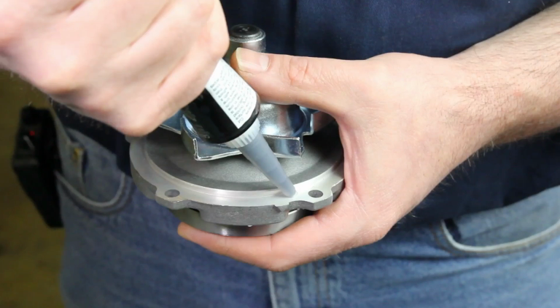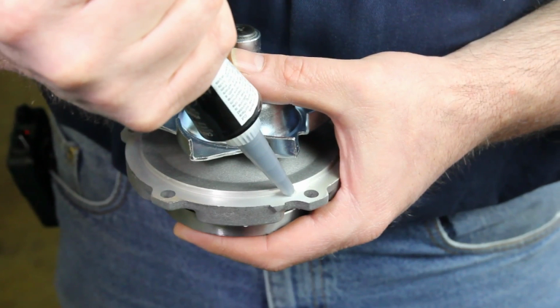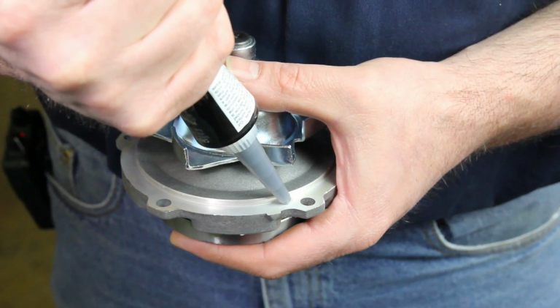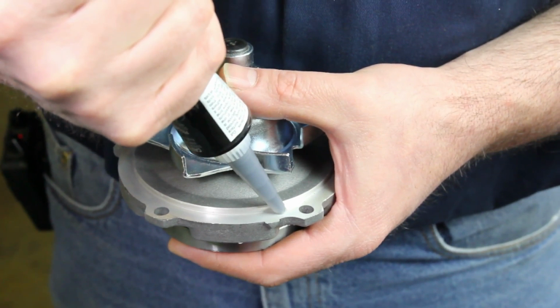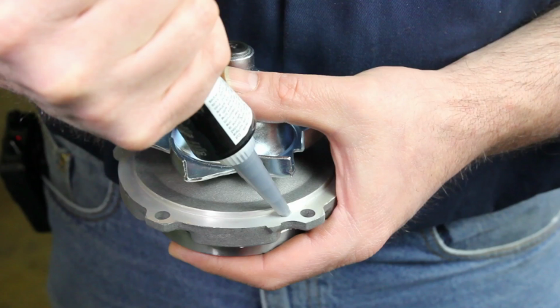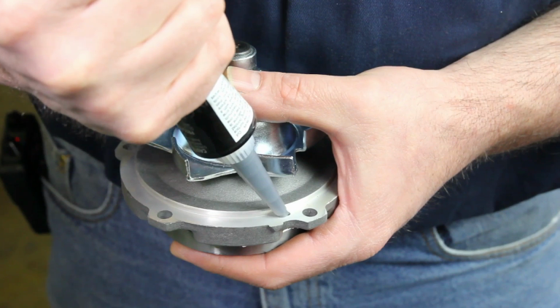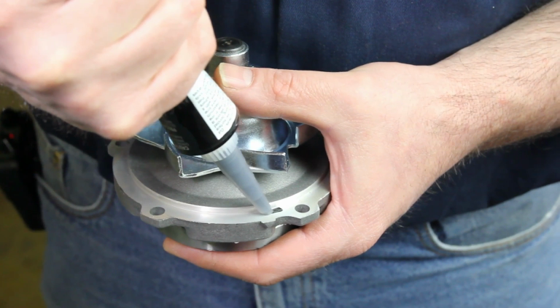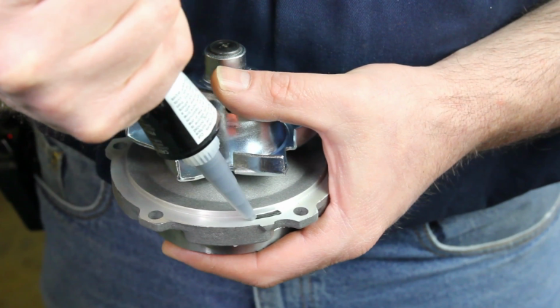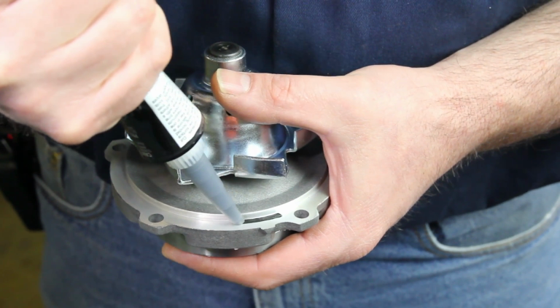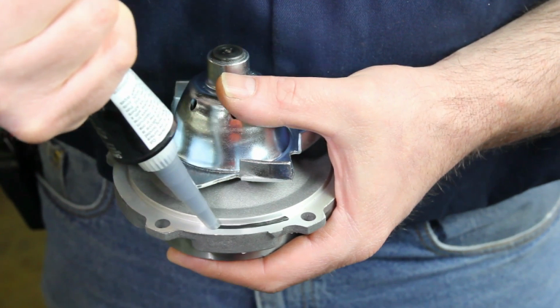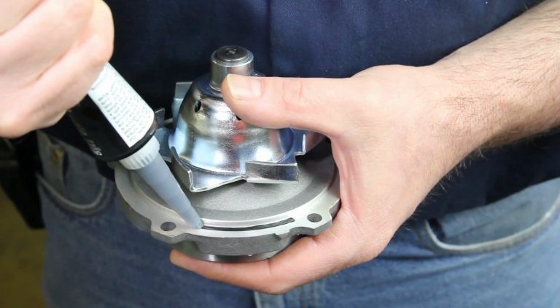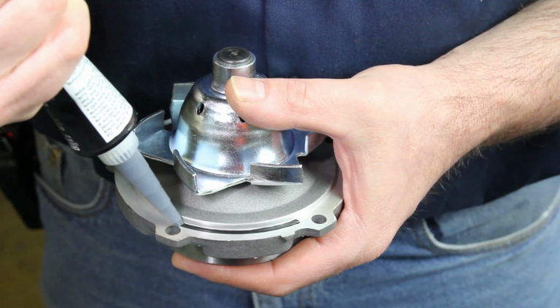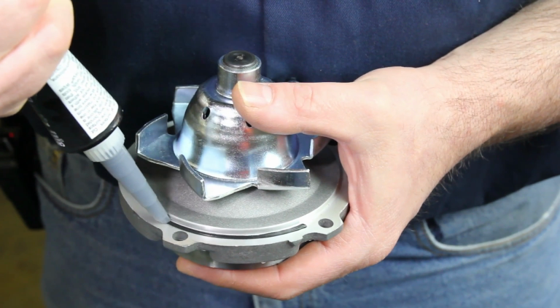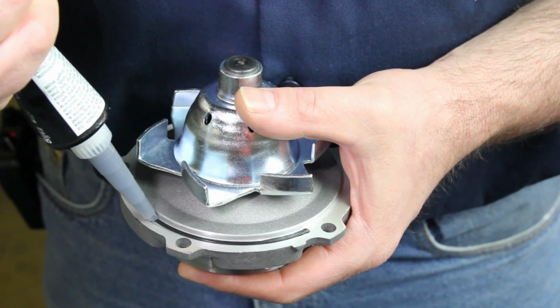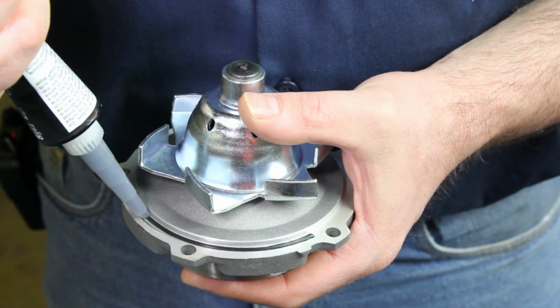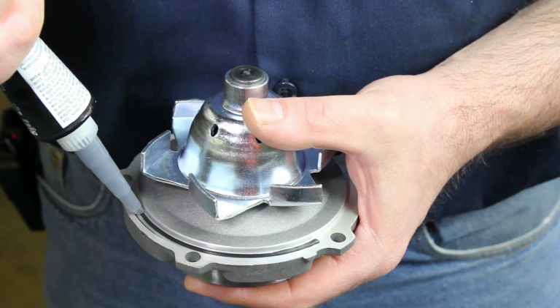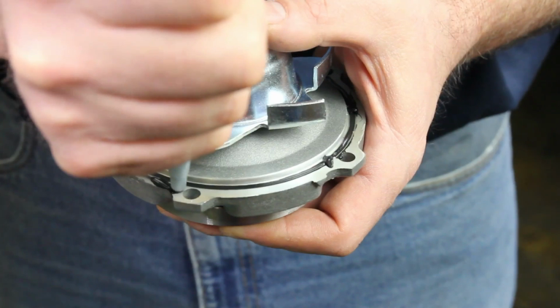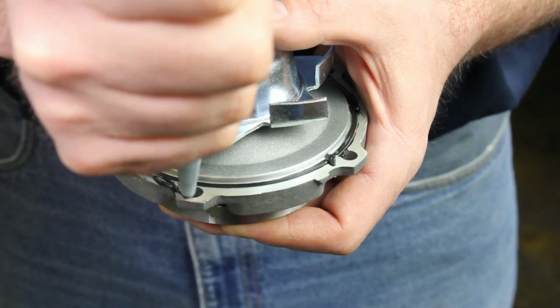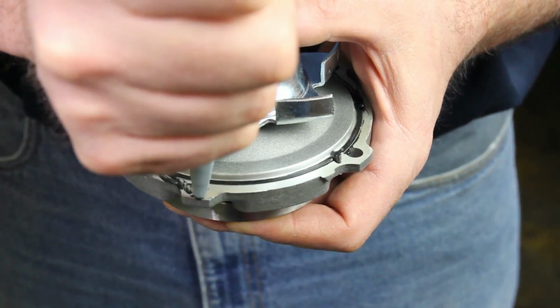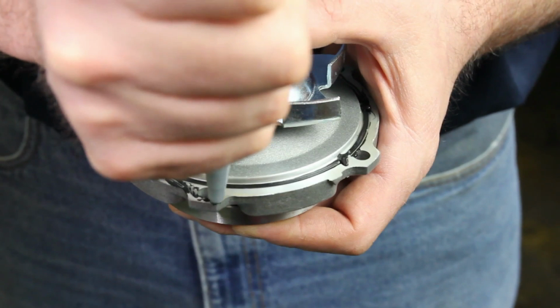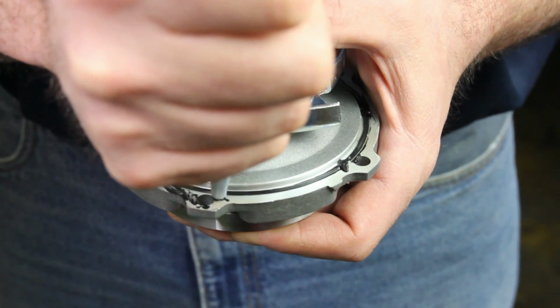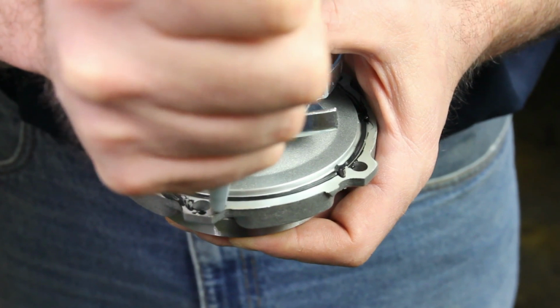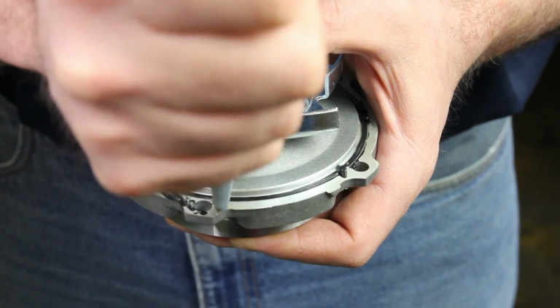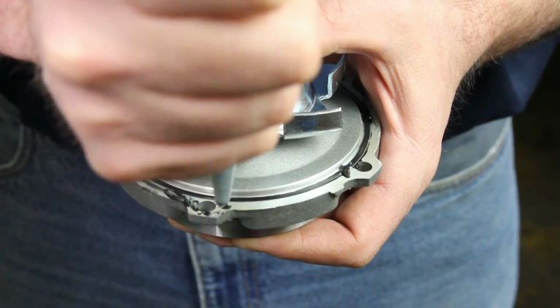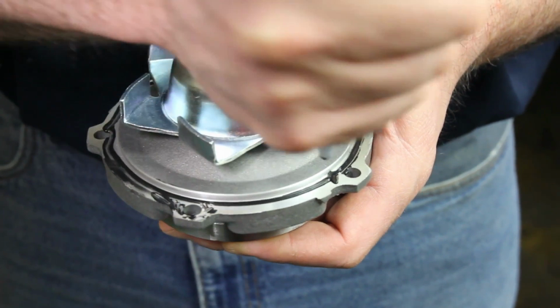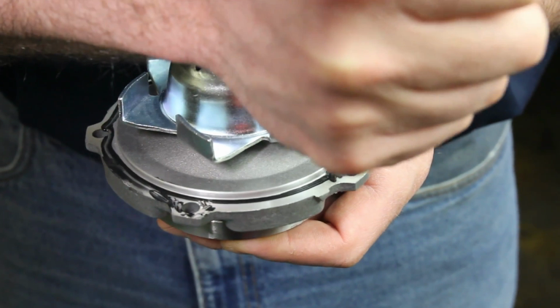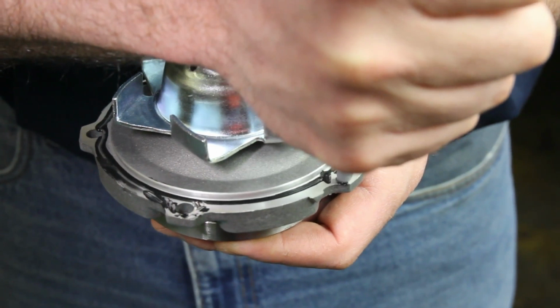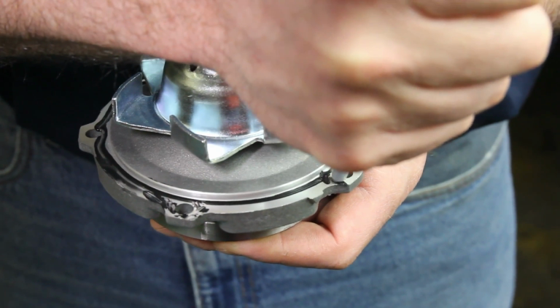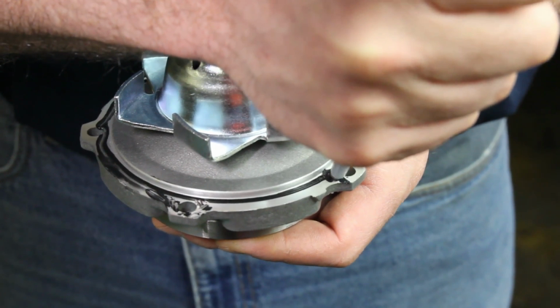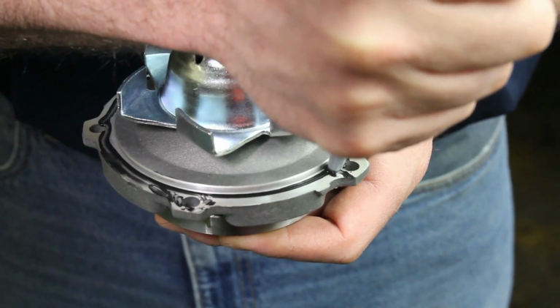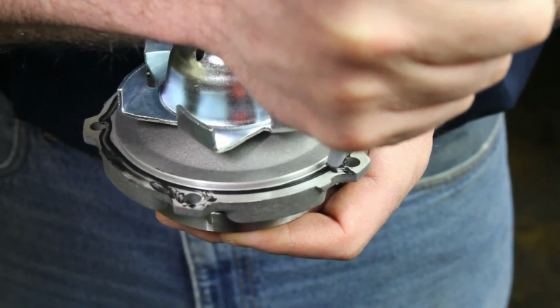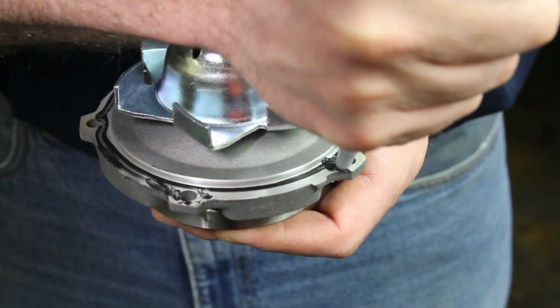If using a silicone base type sealant, only lightly apply it to the gasket surface areas, paying particular attention to the bulk hole area. Using excessive sealant can cause coolant system failures.